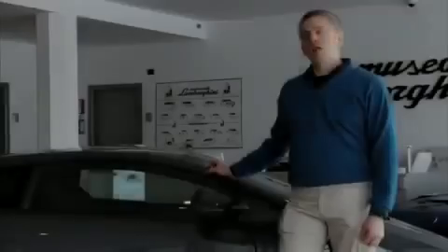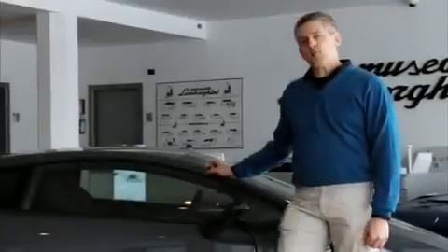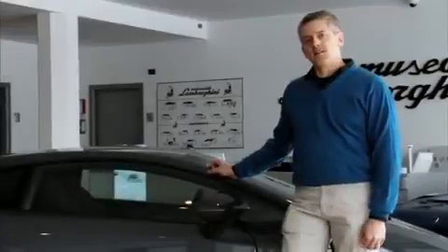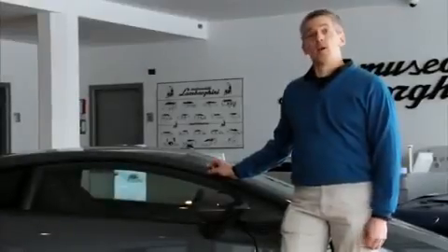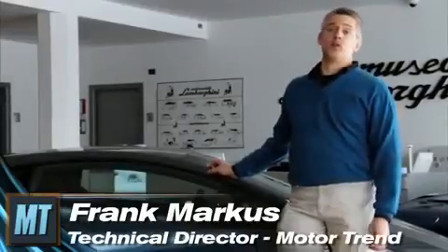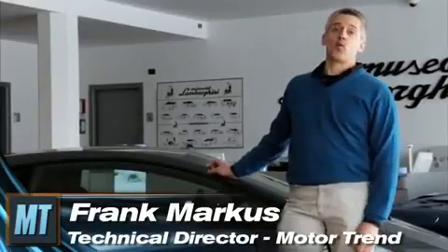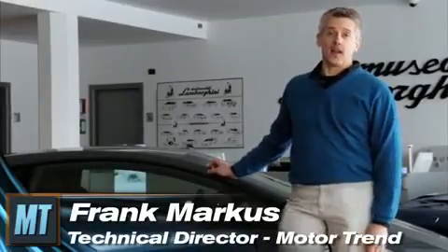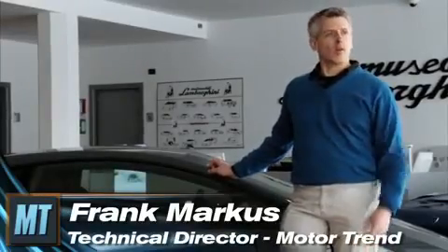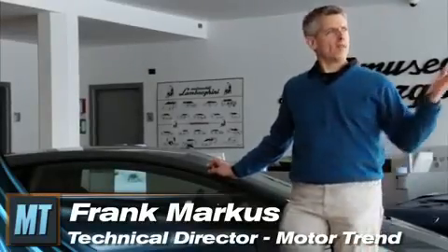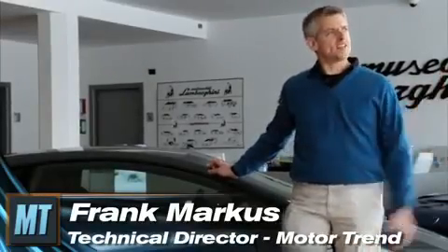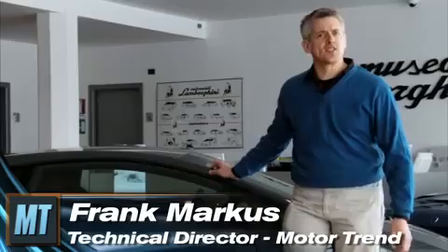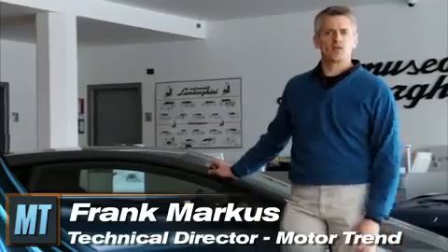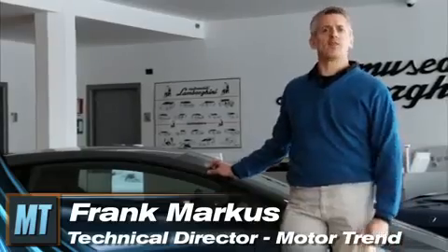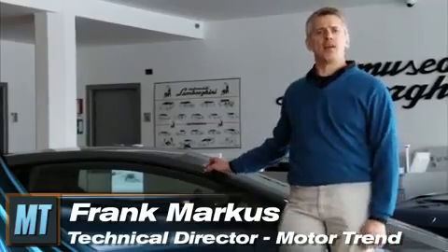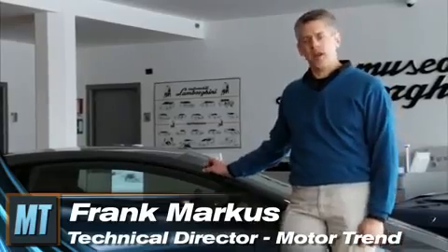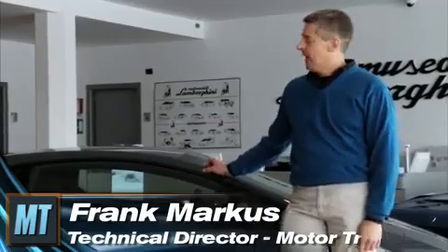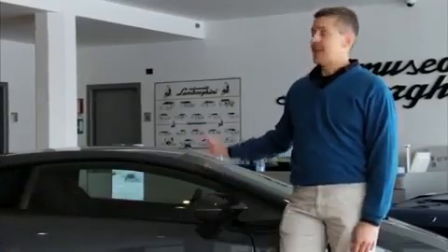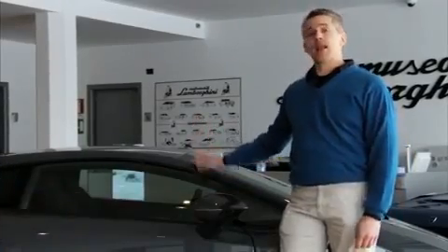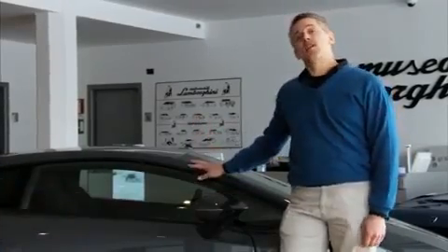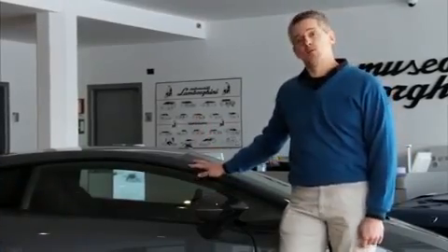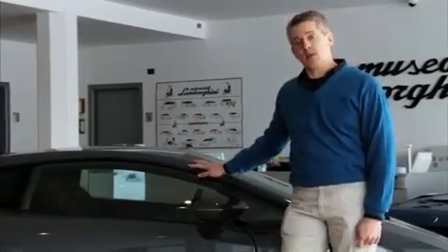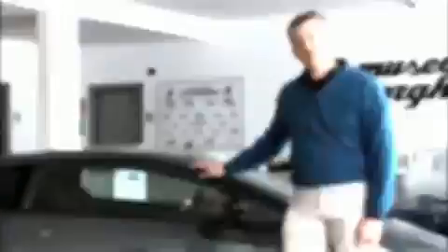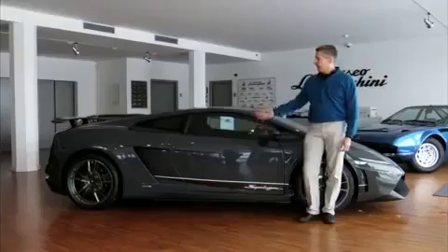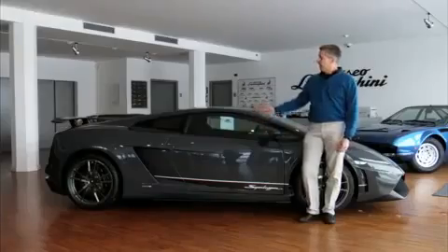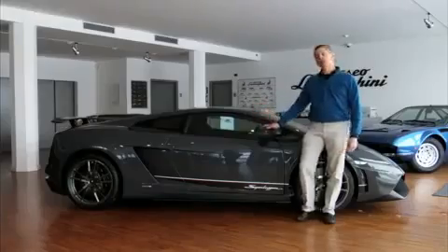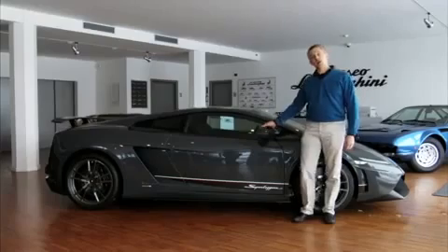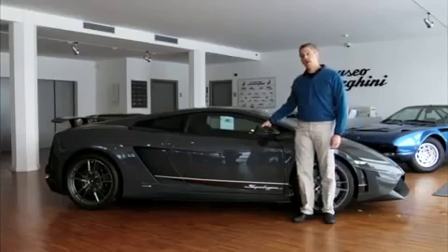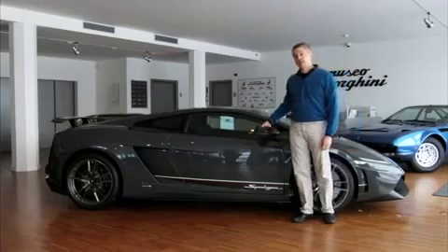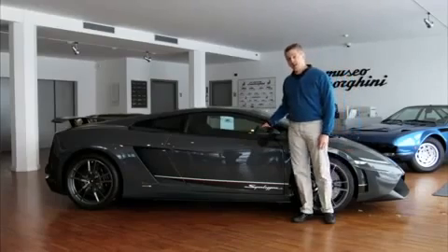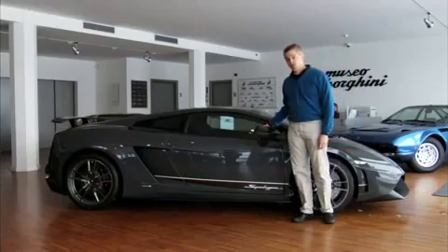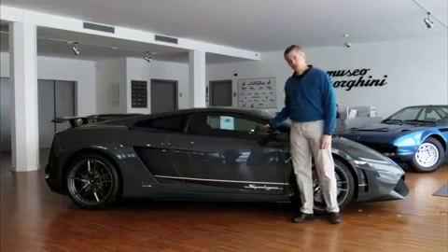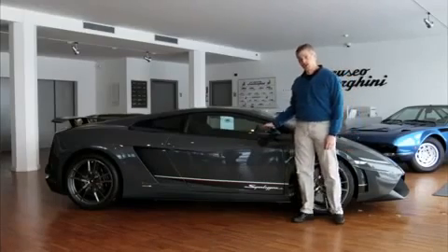I'm Frank Marcus and I've come to beautiful northern Italy where the weather is actually worse than it was when I left home in Detroit to sample the latest raging bull from Lamborghini, the Gallardo 570-4 Superleggera.